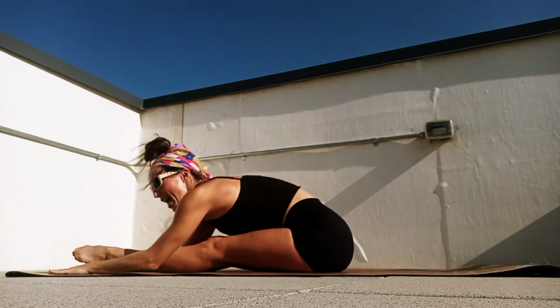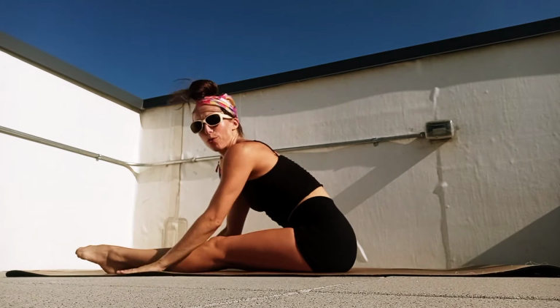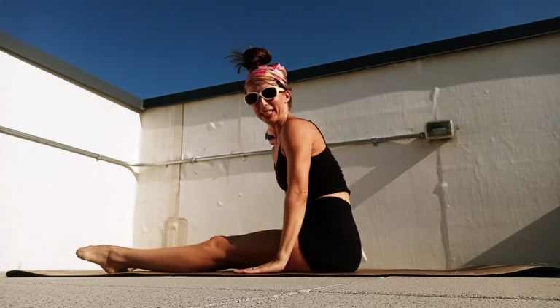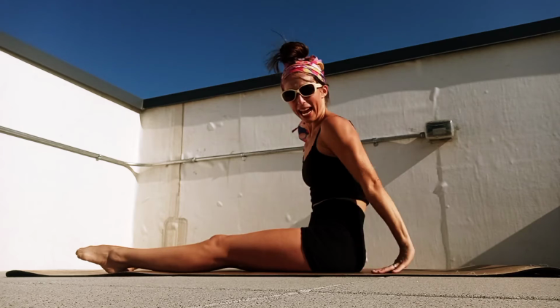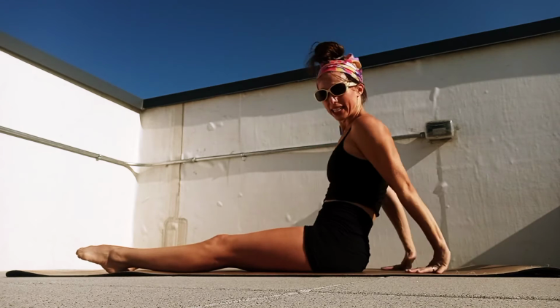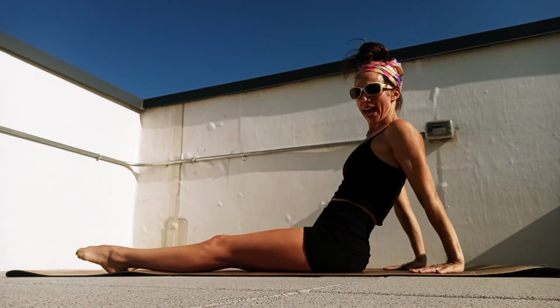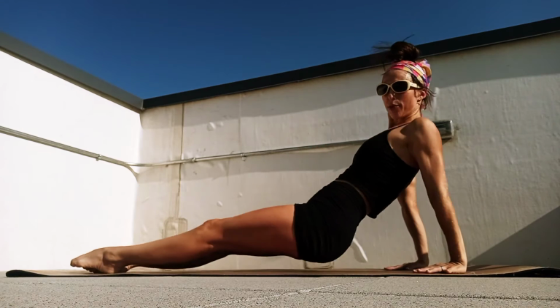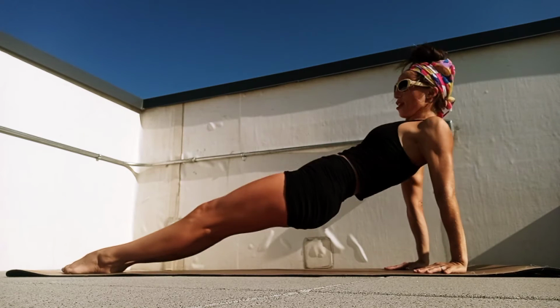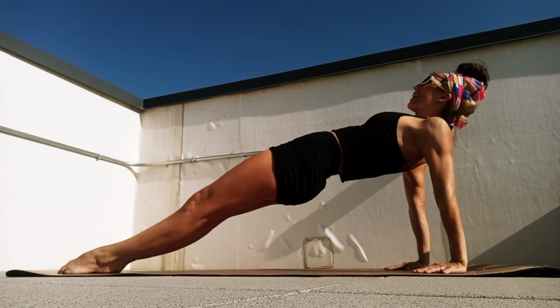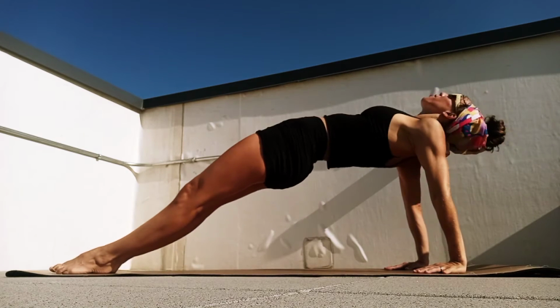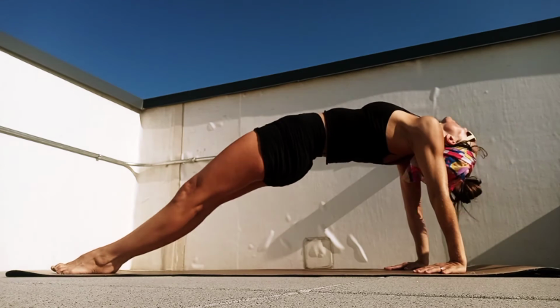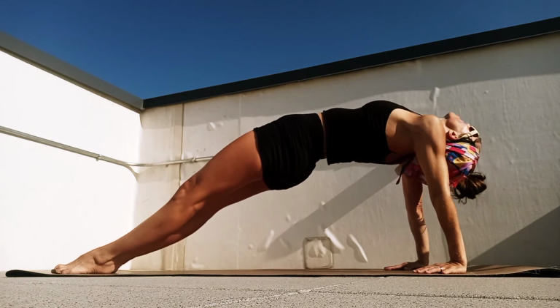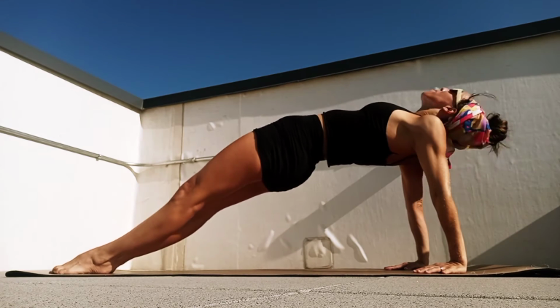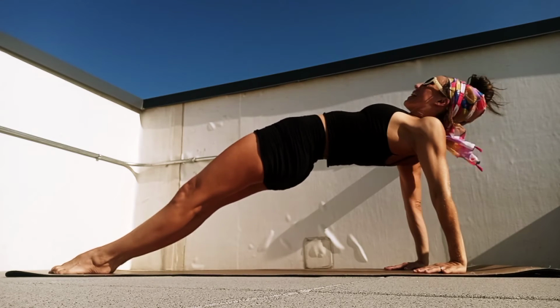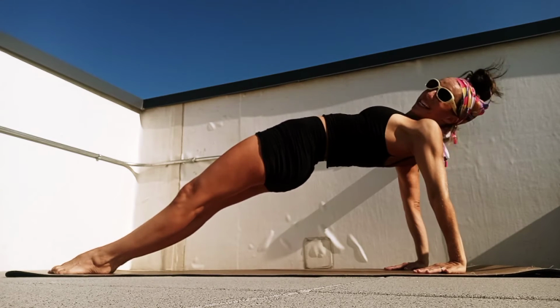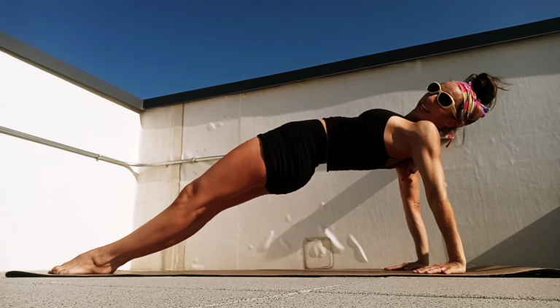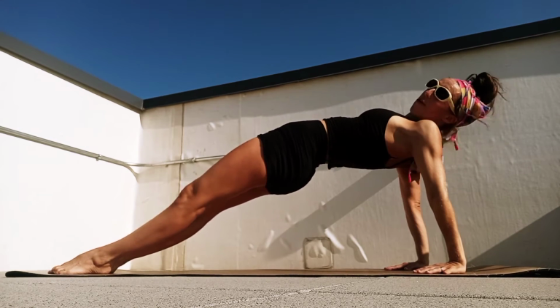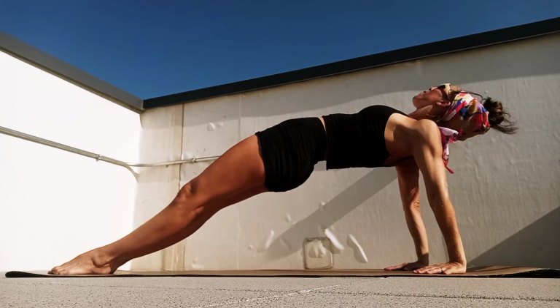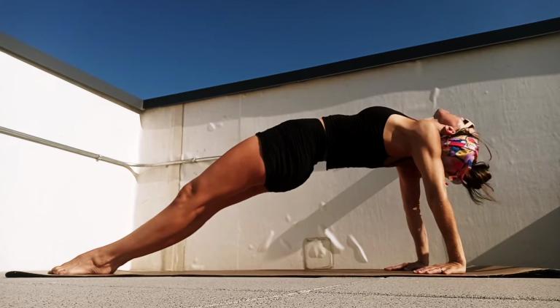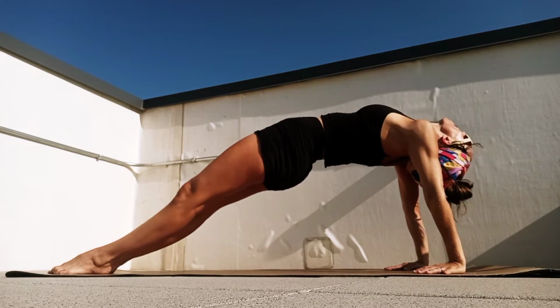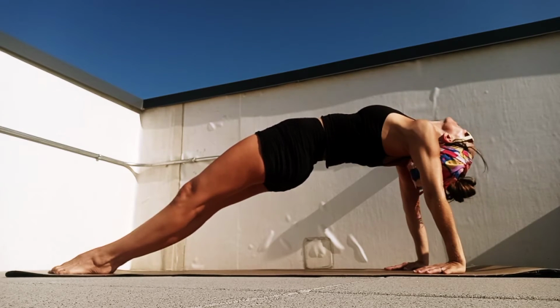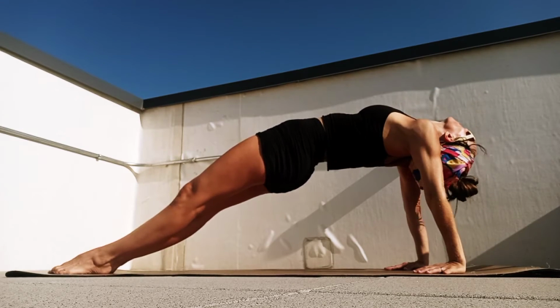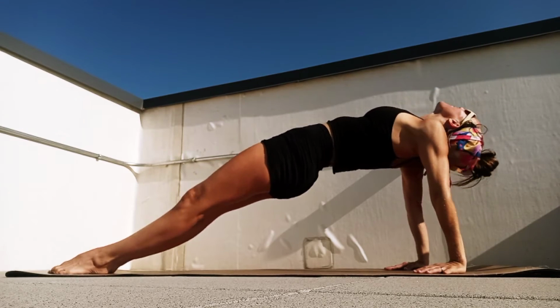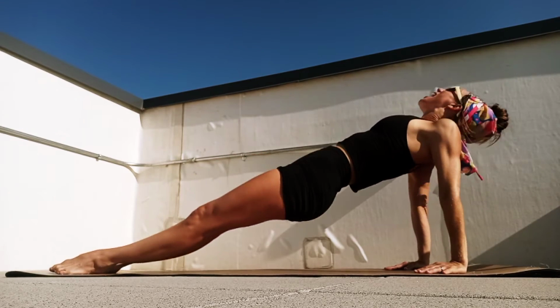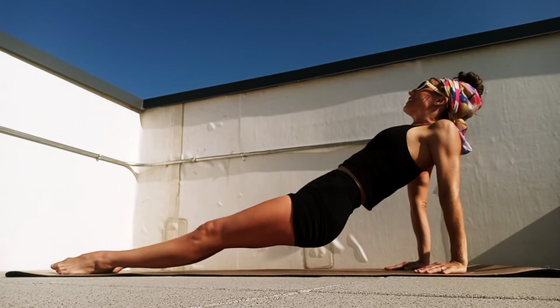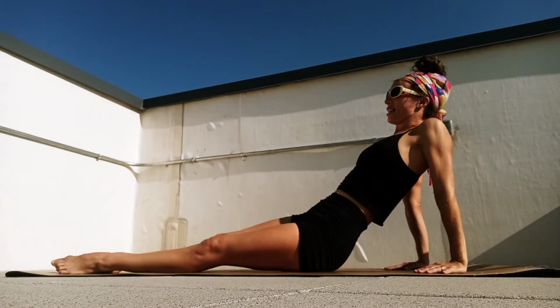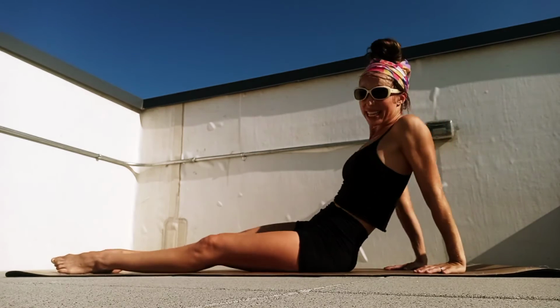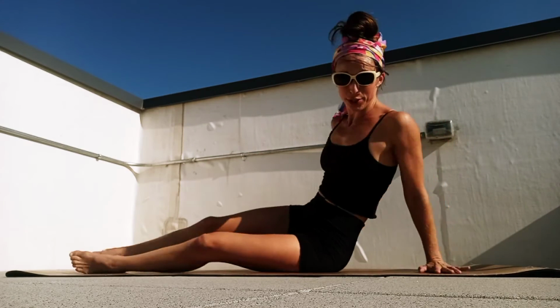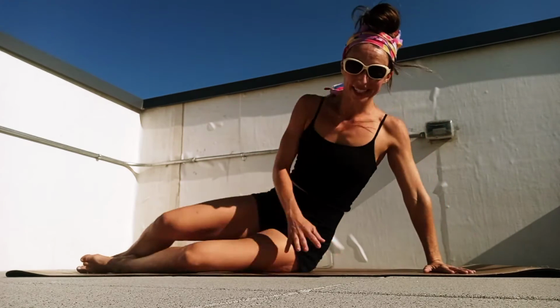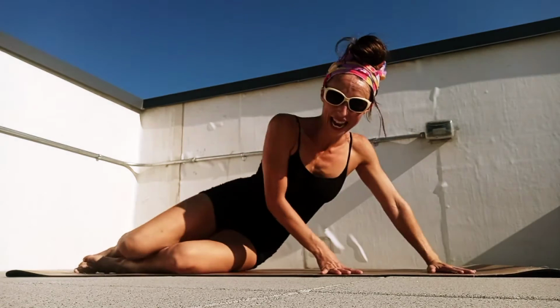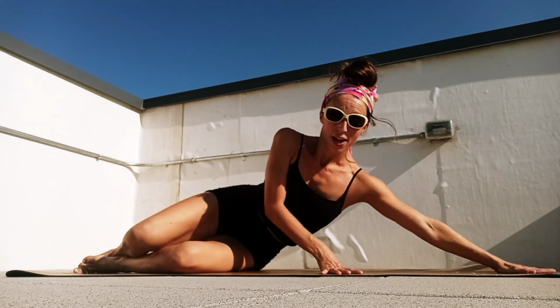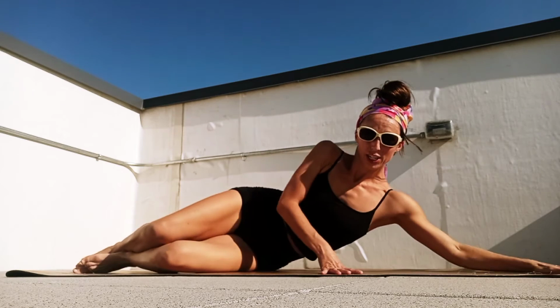Exhale, roll up. Let's slide our hands back, take a reverse plank, lift those hips, keep that back engaged, working that whole core. One more breath in, exhale, release.